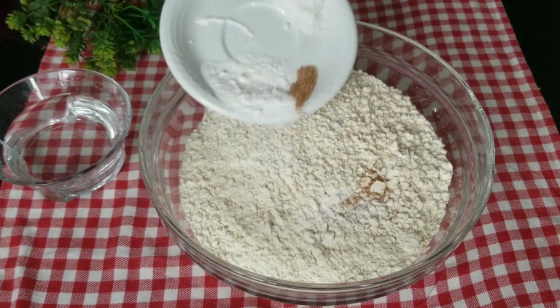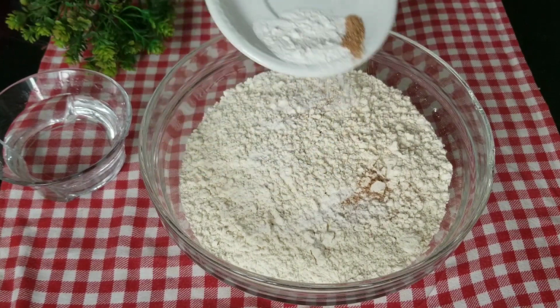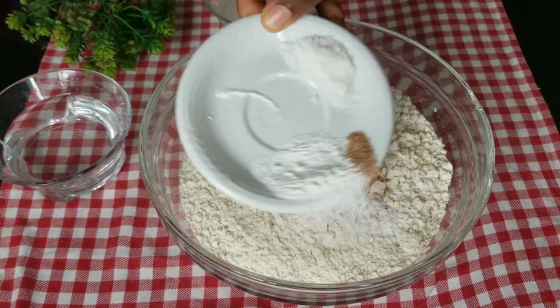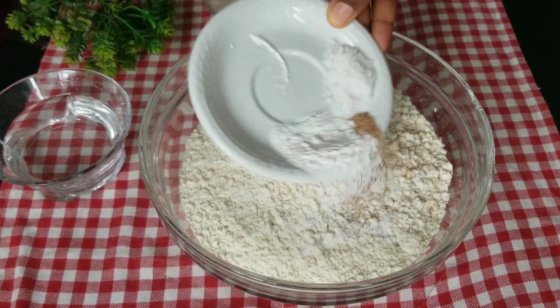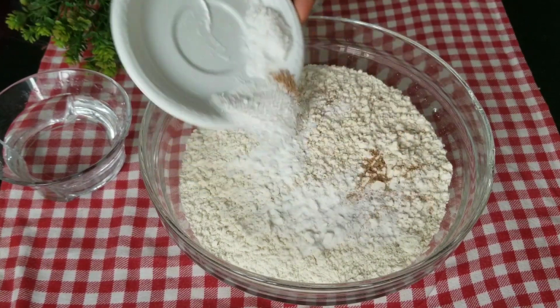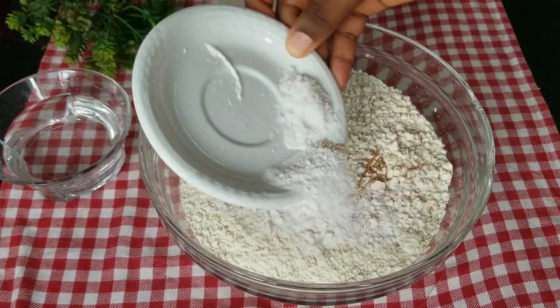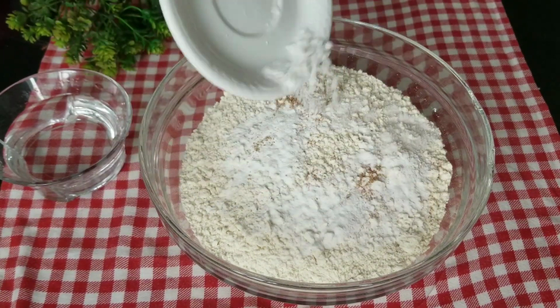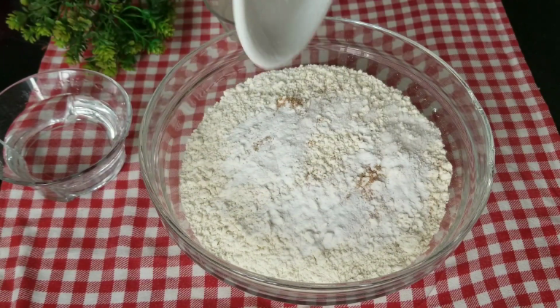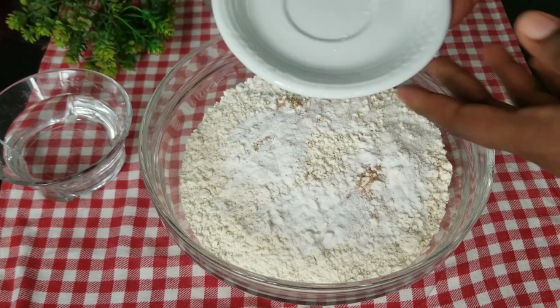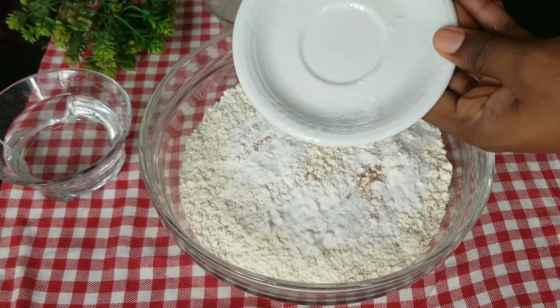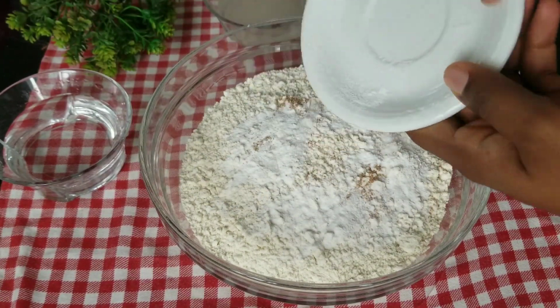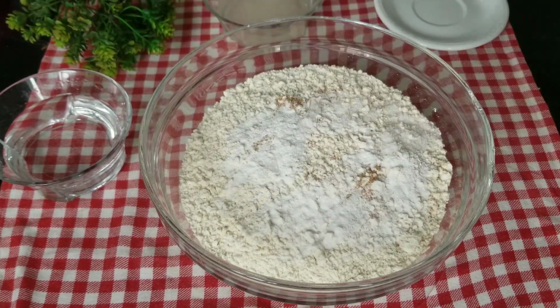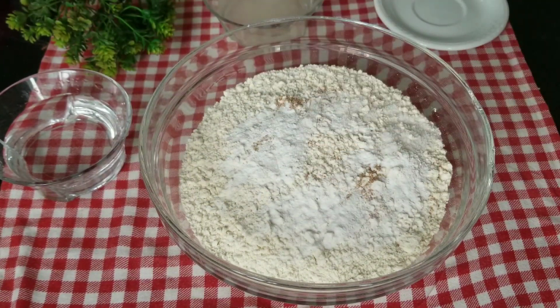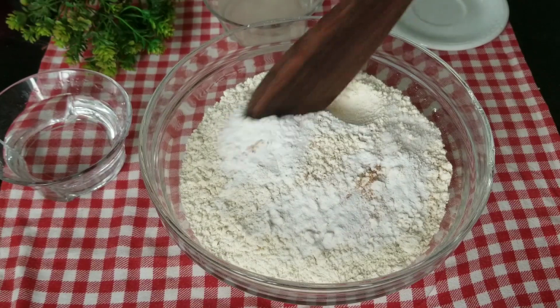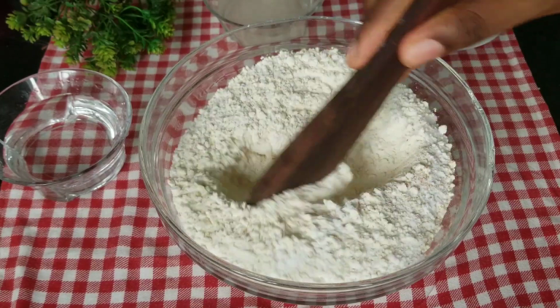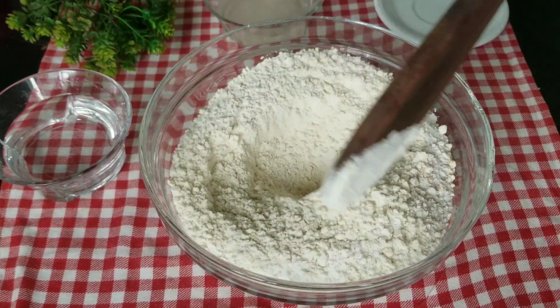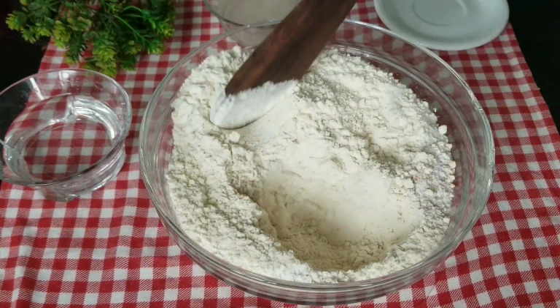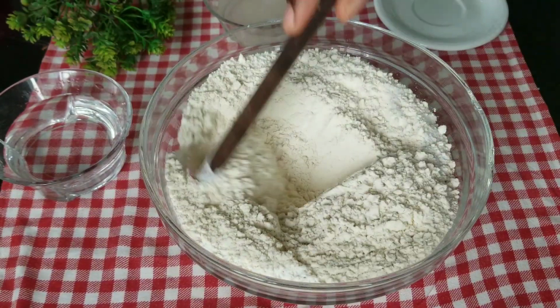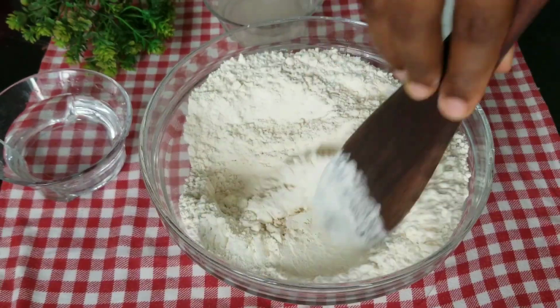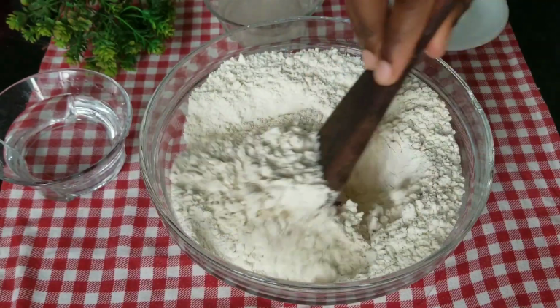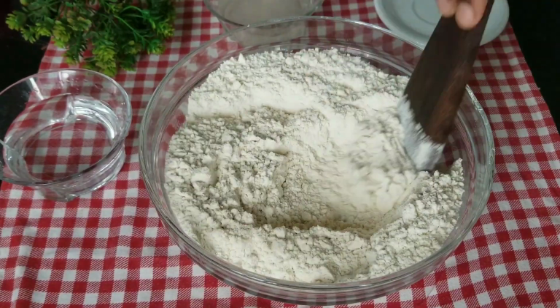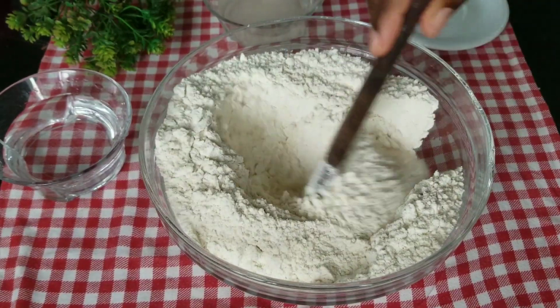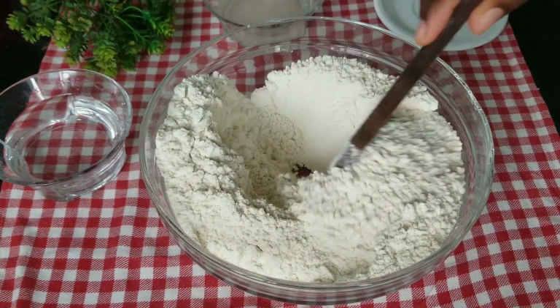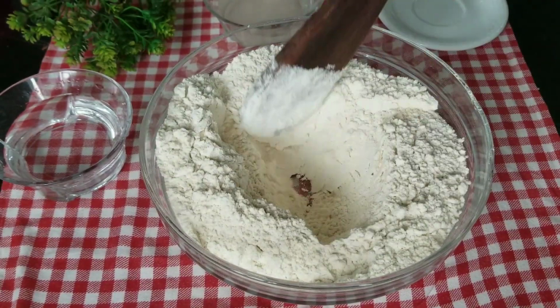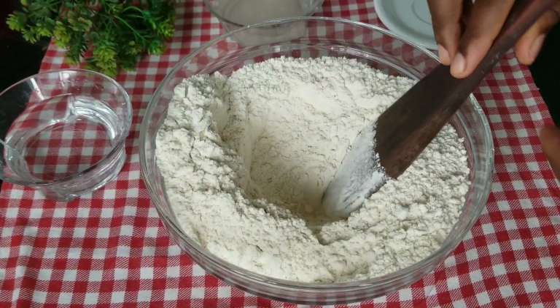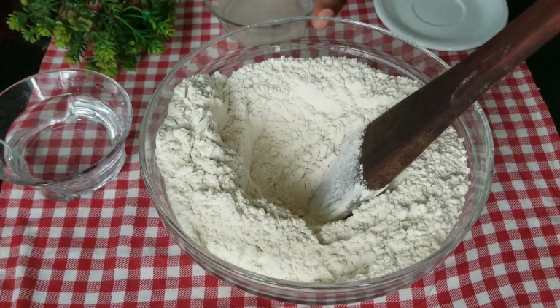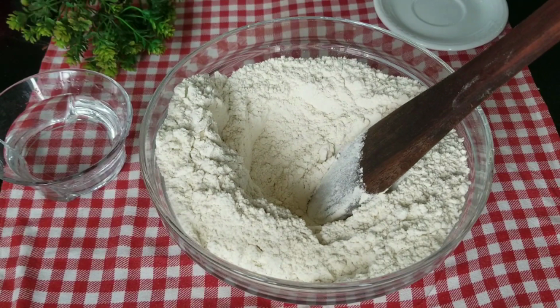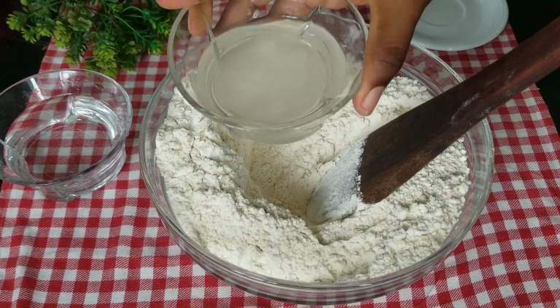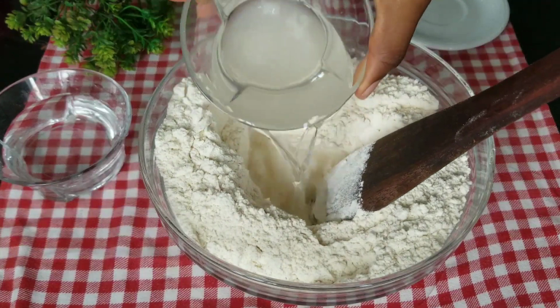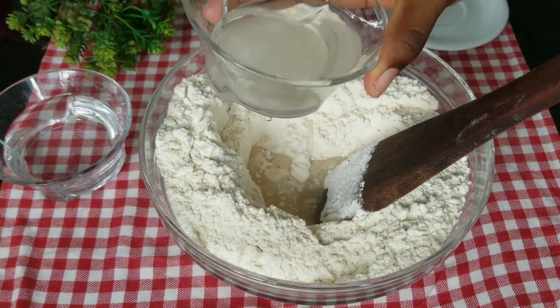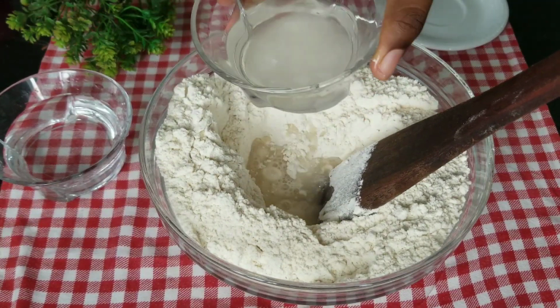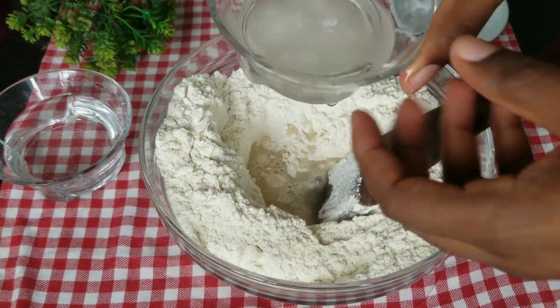So I went into the kitchen today to try to make puff puff without yeast, and it was a whole situation. I created something — in fact, I made something — just keep watching.